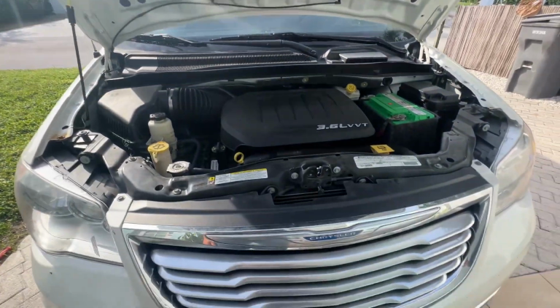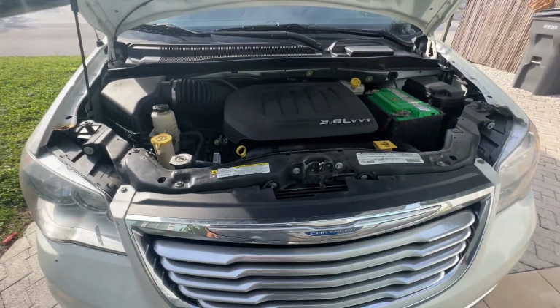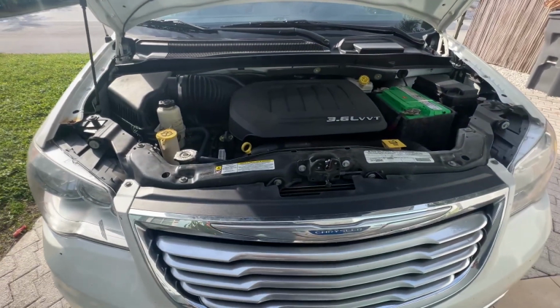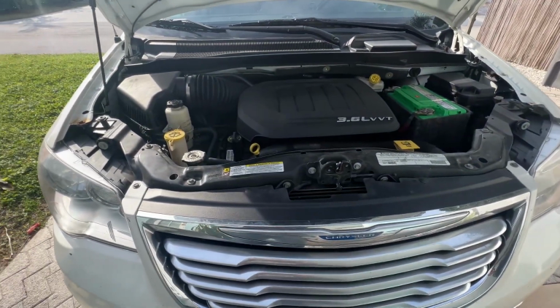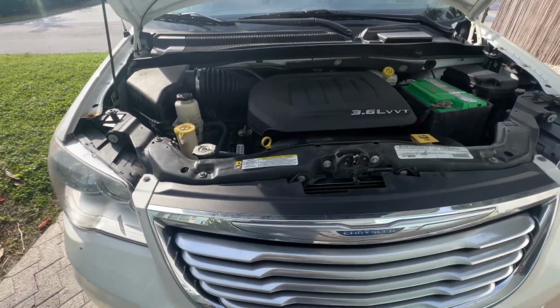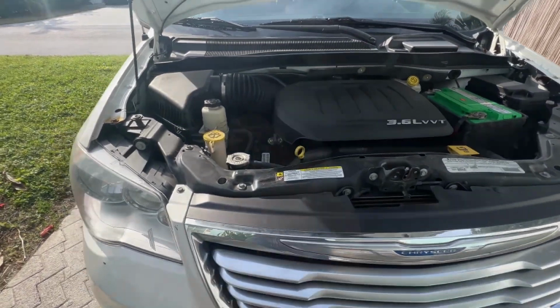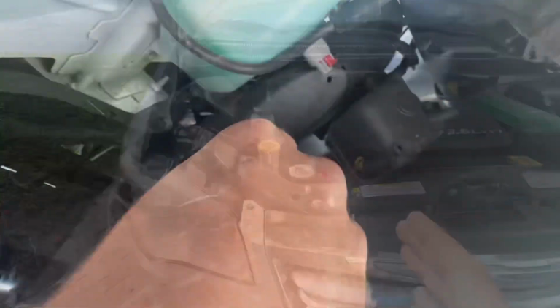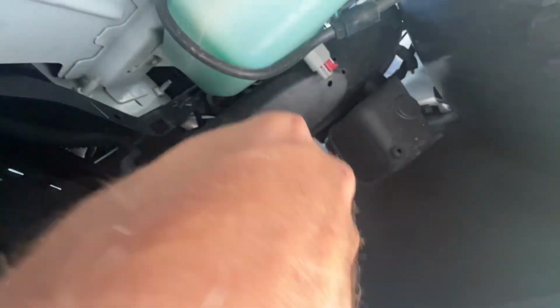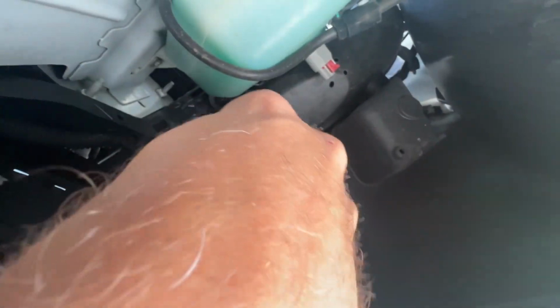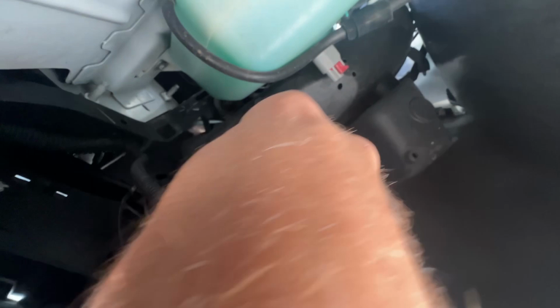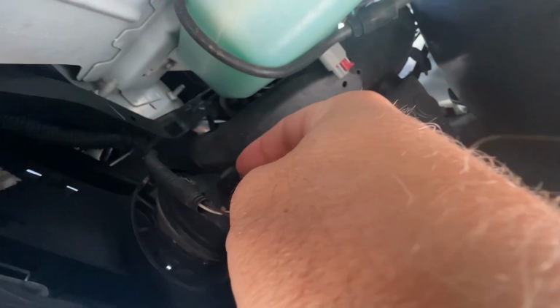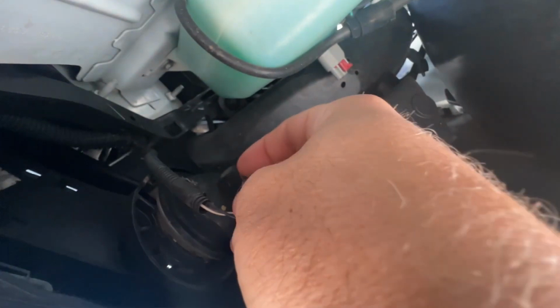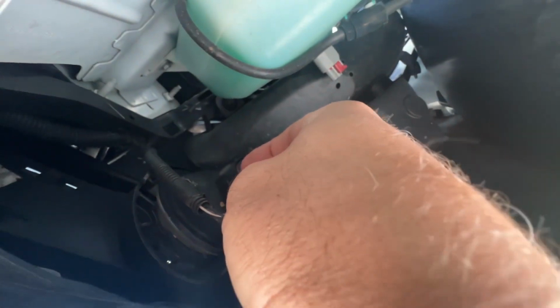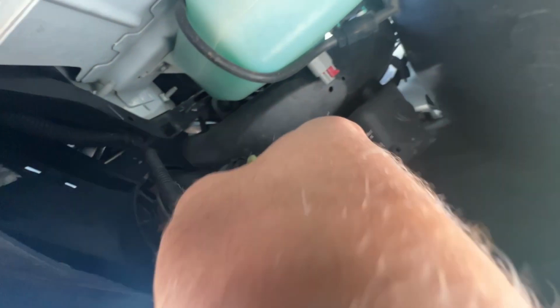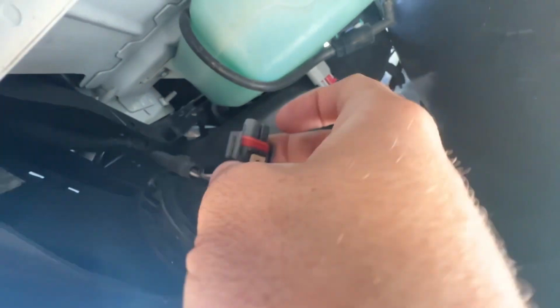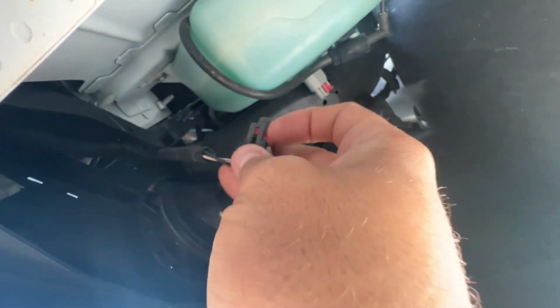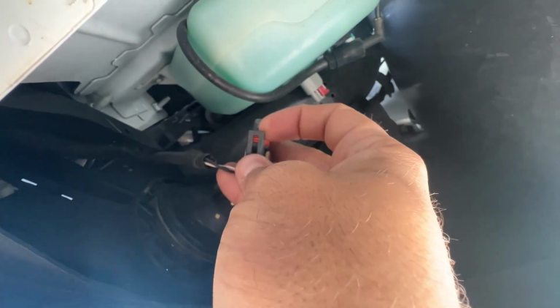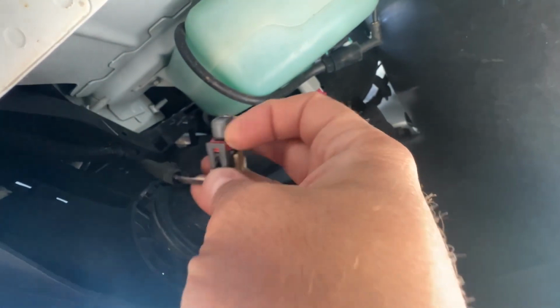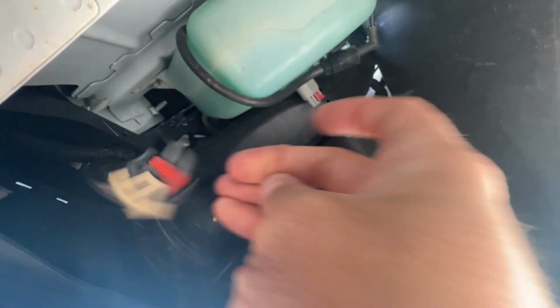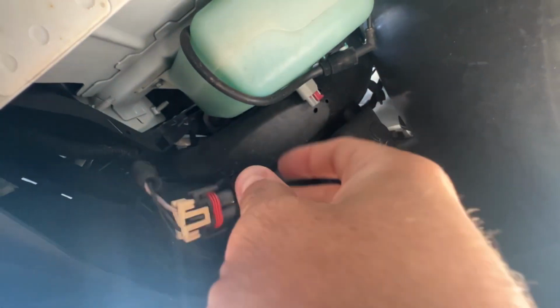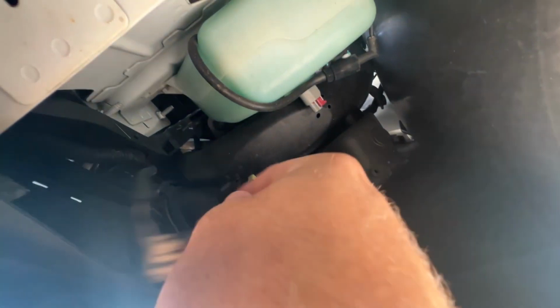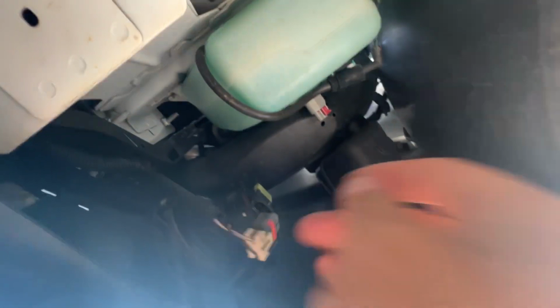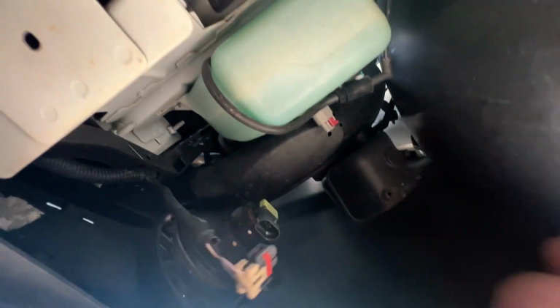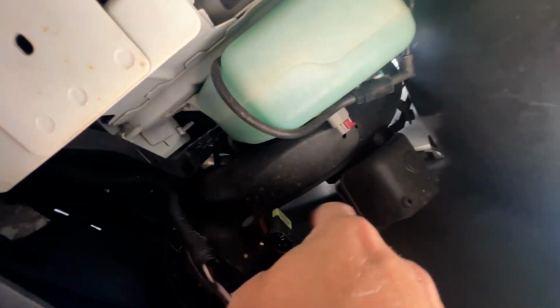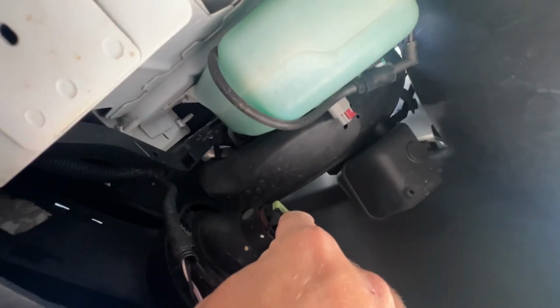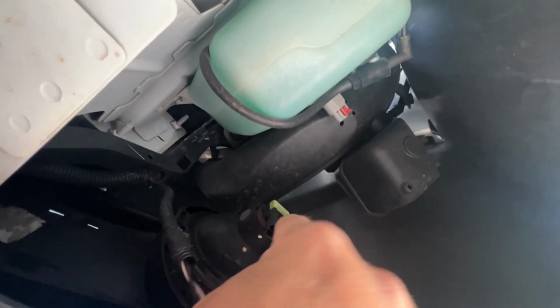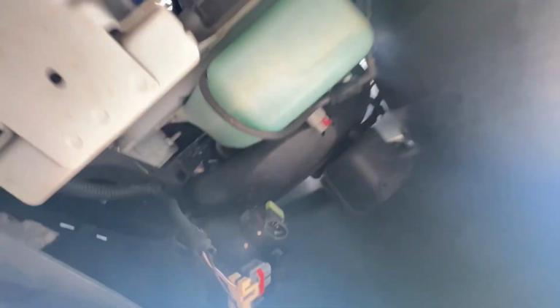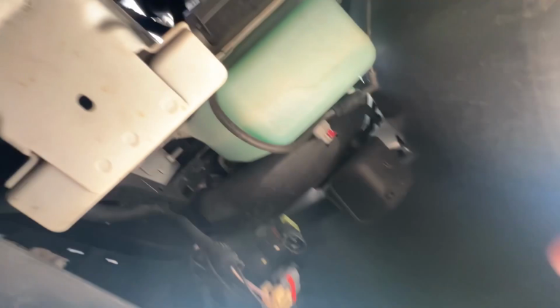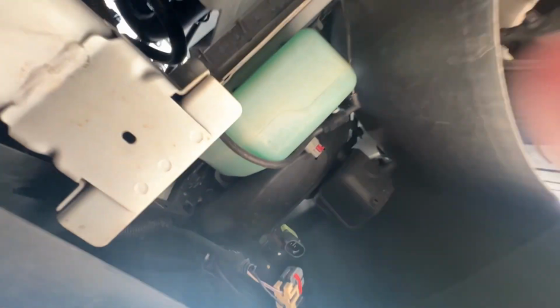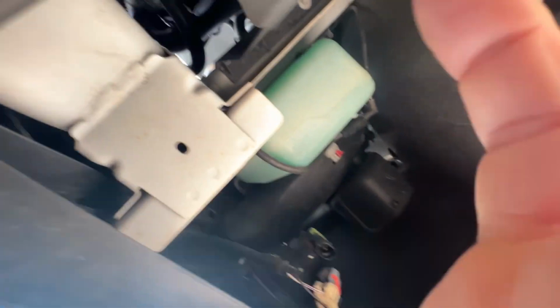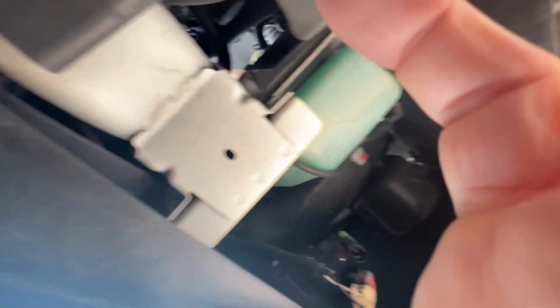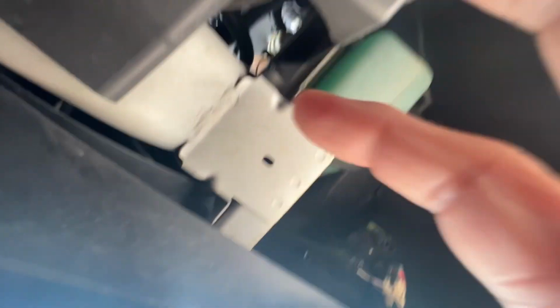The first thing we got to do is take out the fog lamps. So what you're going to want to do is push this little tab right on the side and it pulls that right out. You don't want to take the bulb out because then you have to worry about touching it.